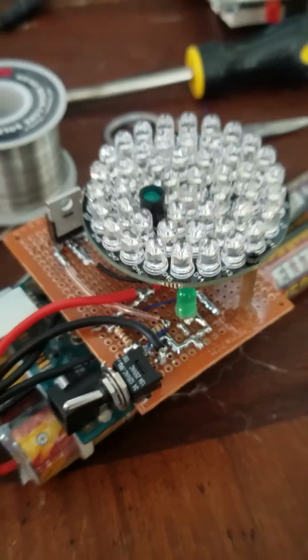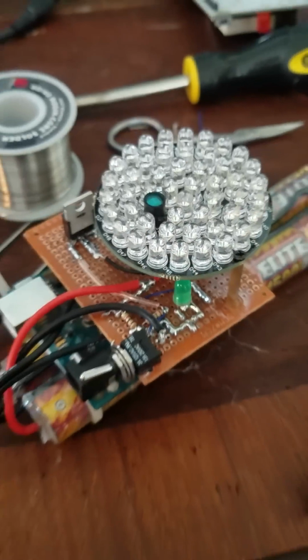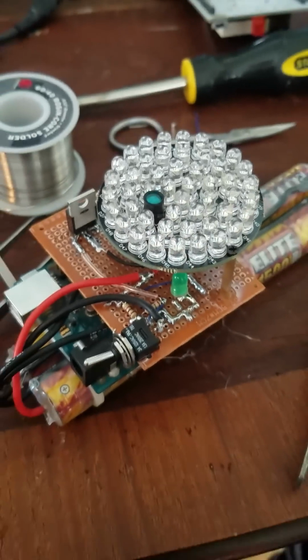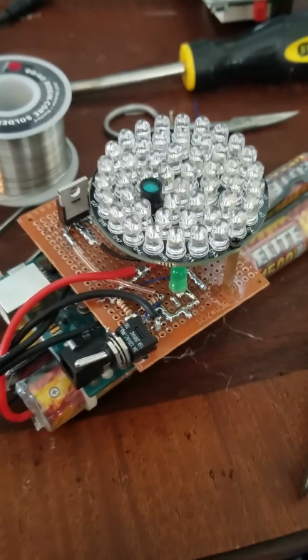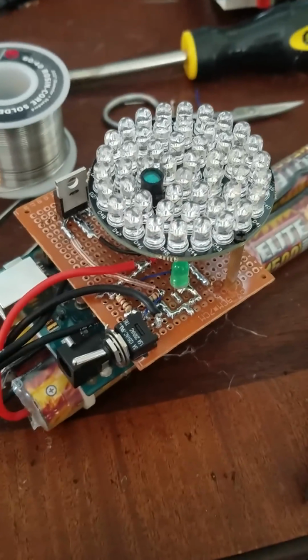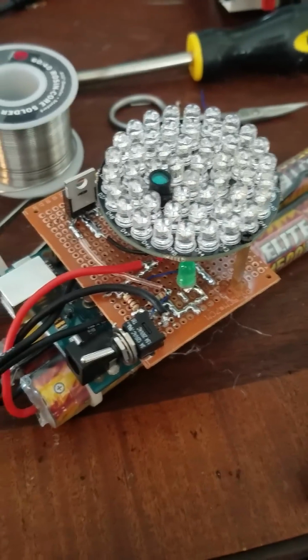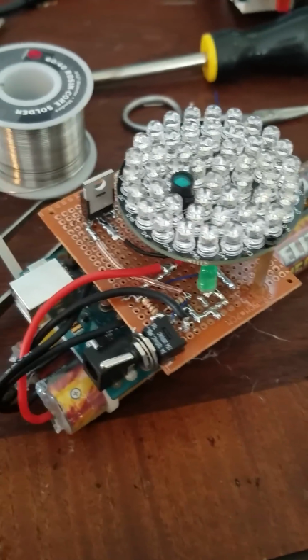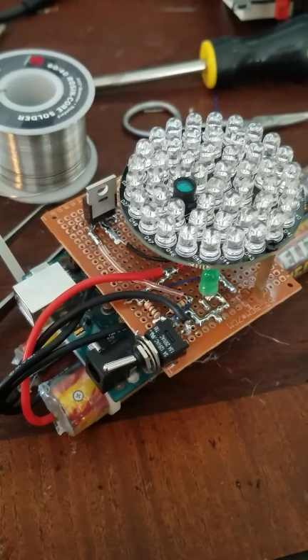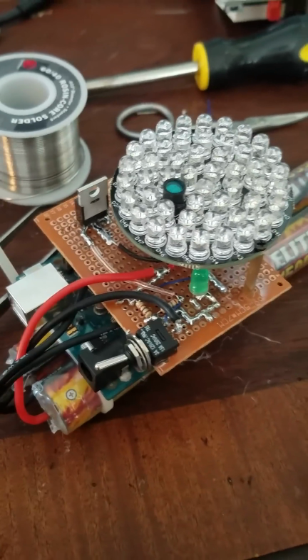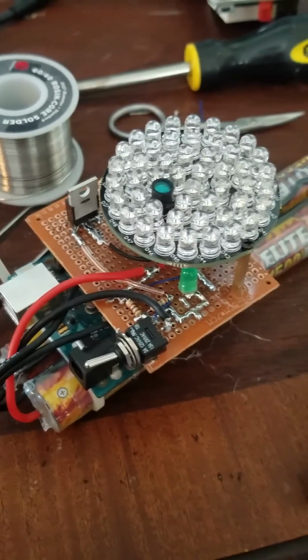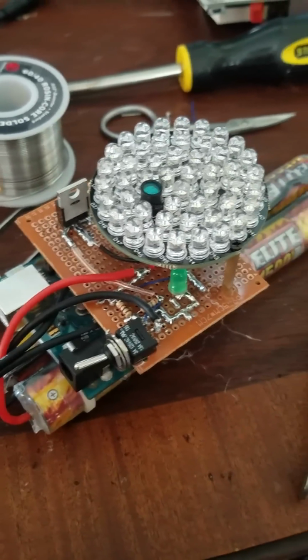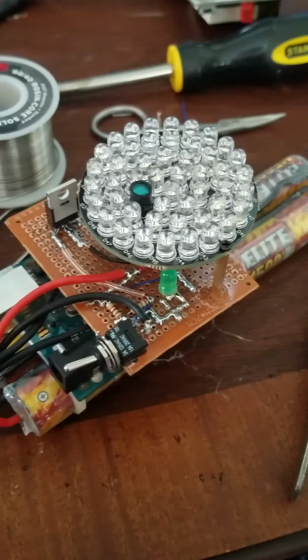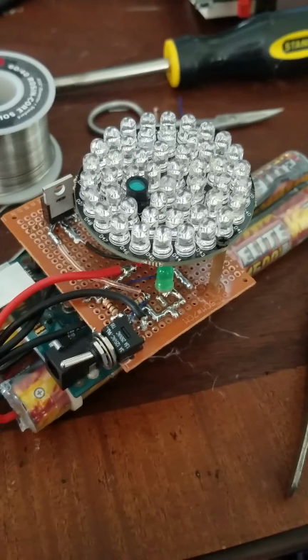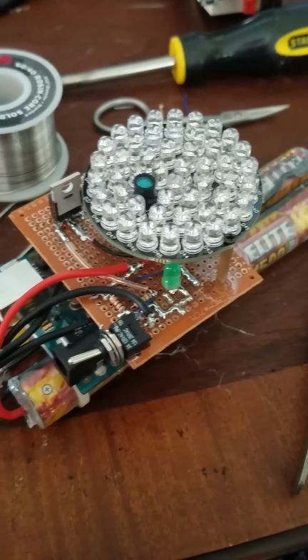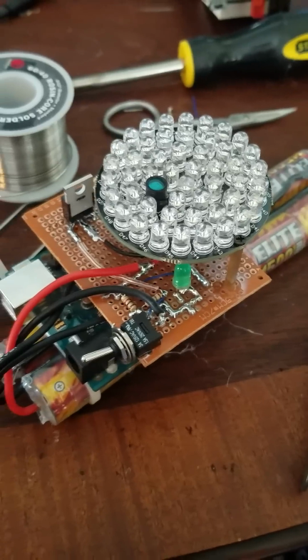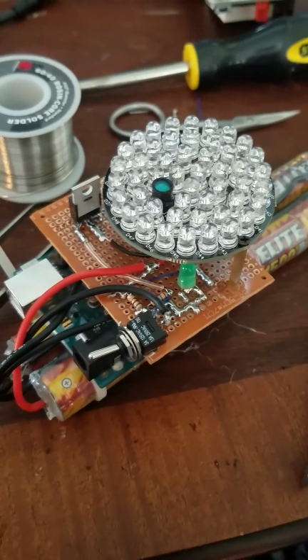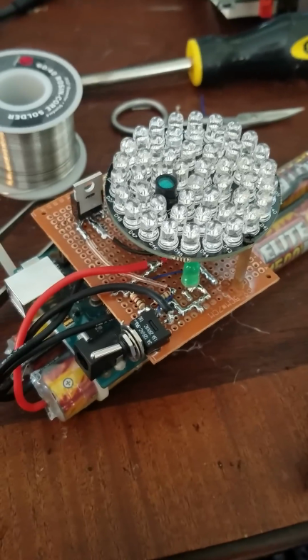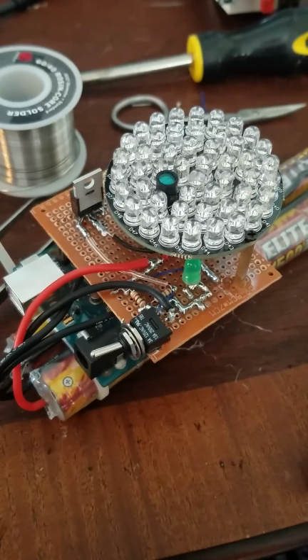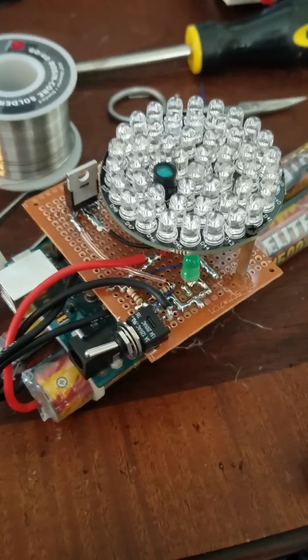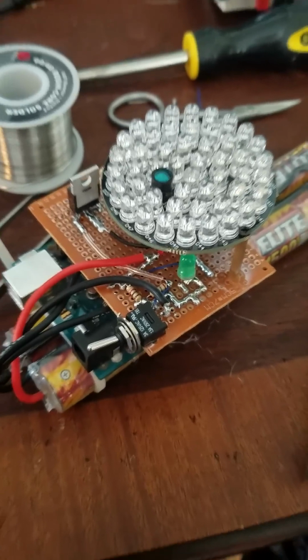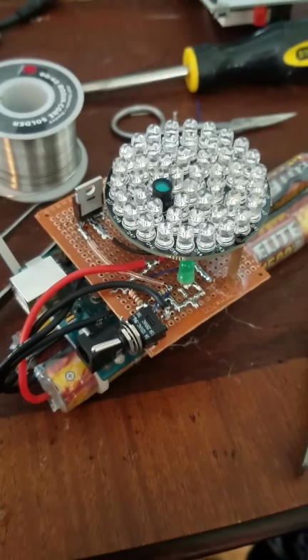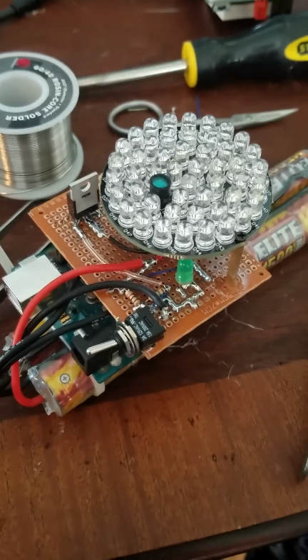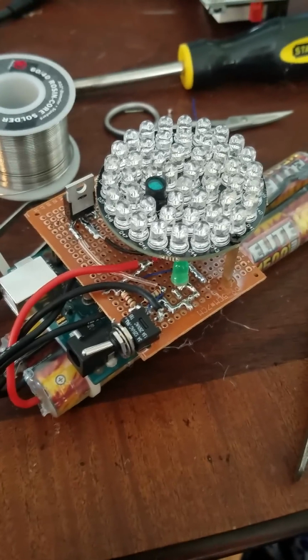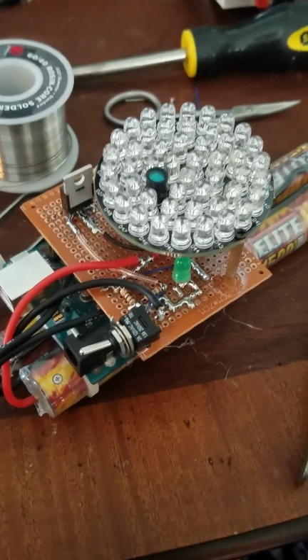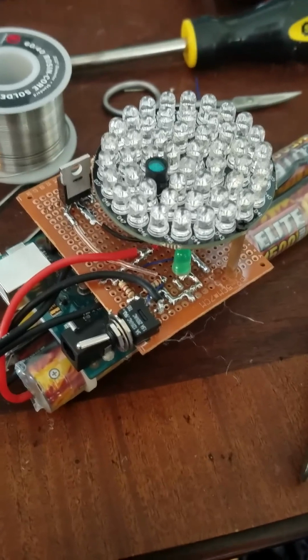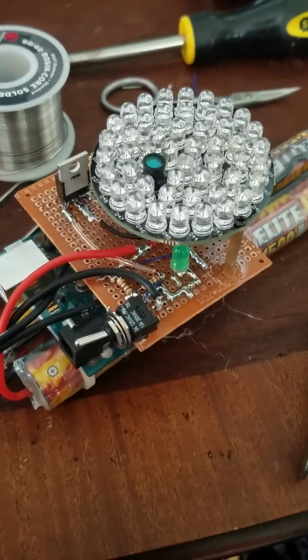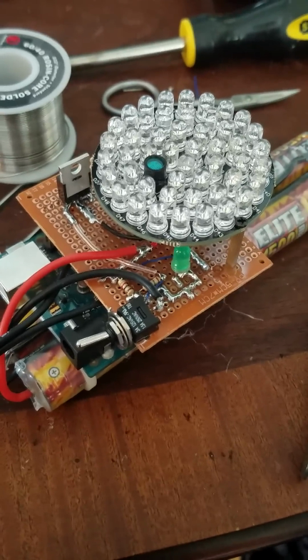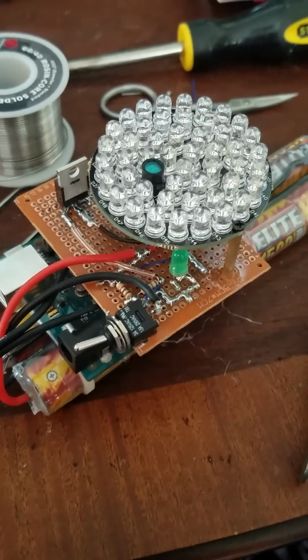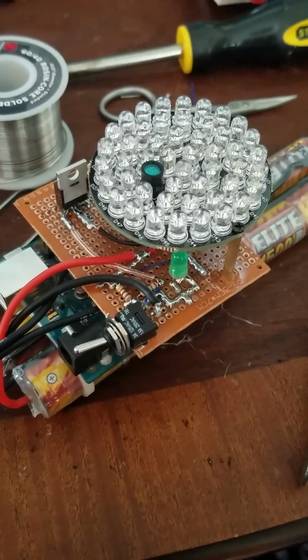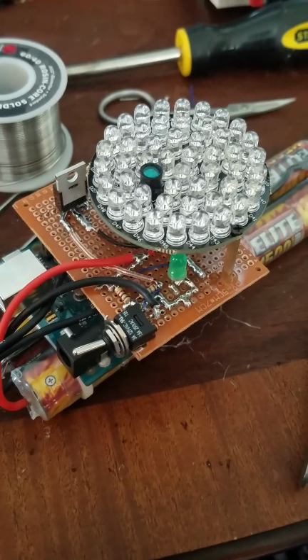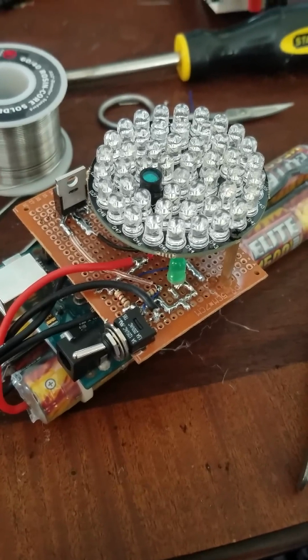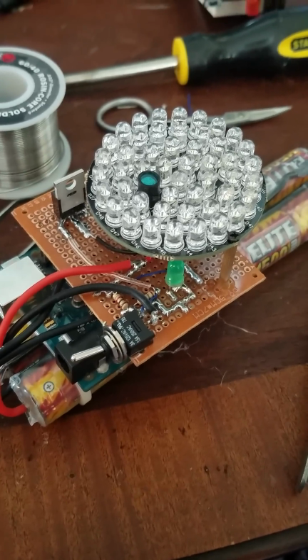Hello guys, this is my mobile infrared transmitter. This will change traffic lights from any color to green within 2 seconds.